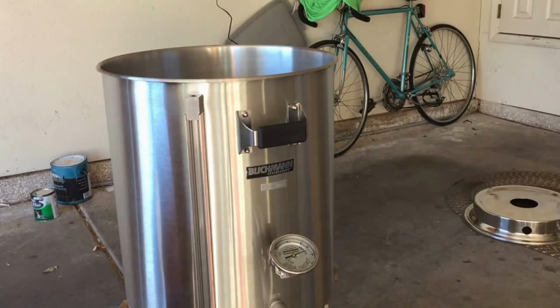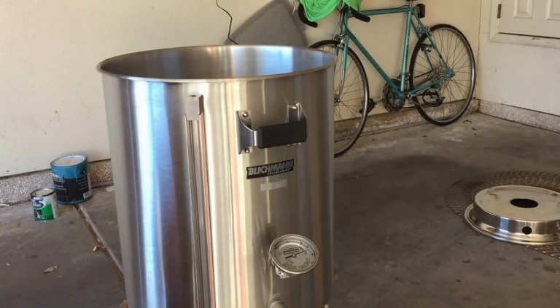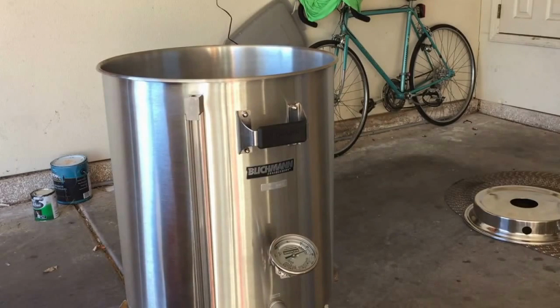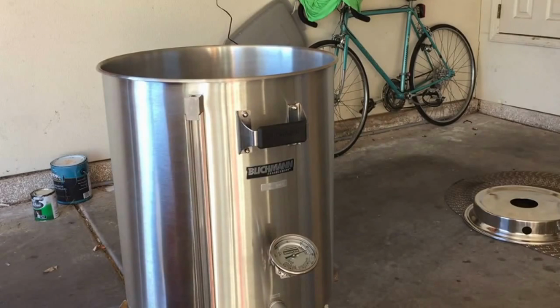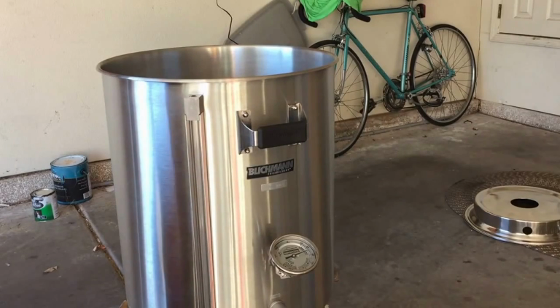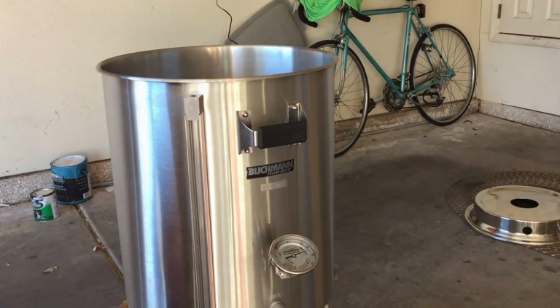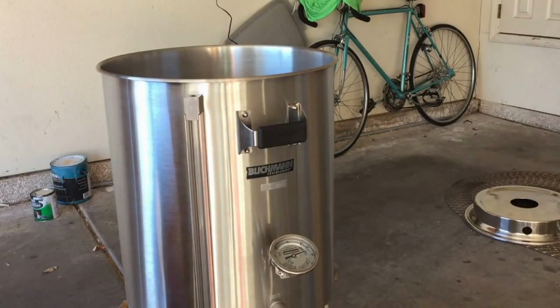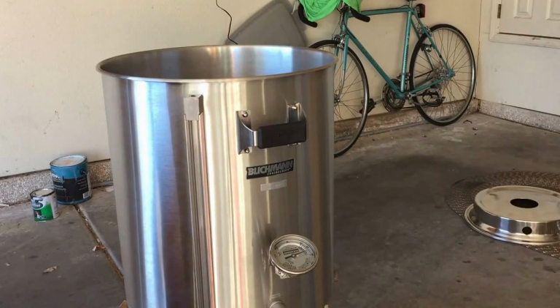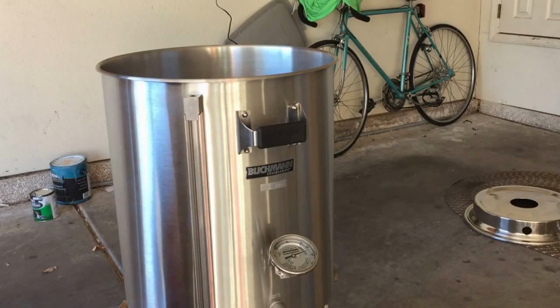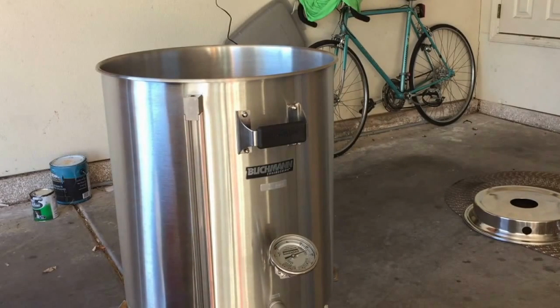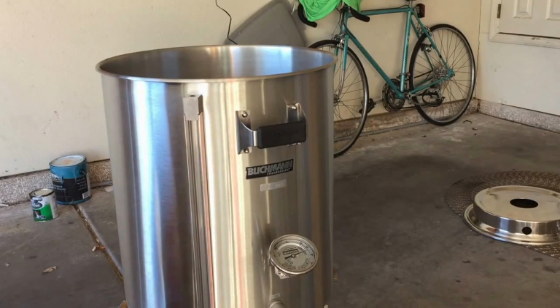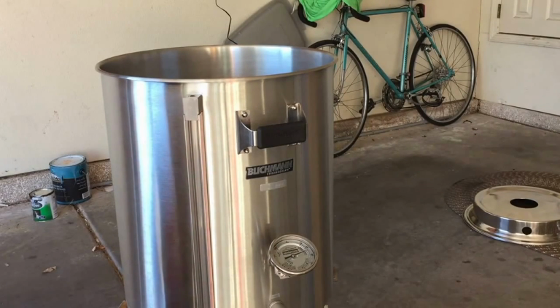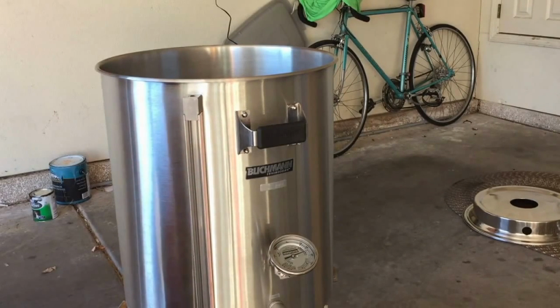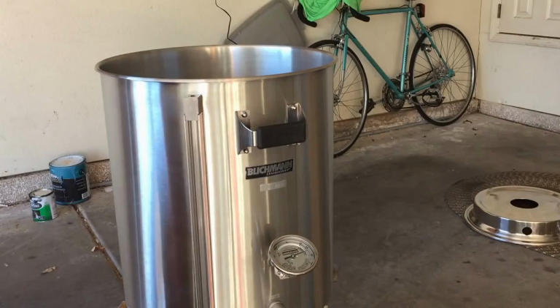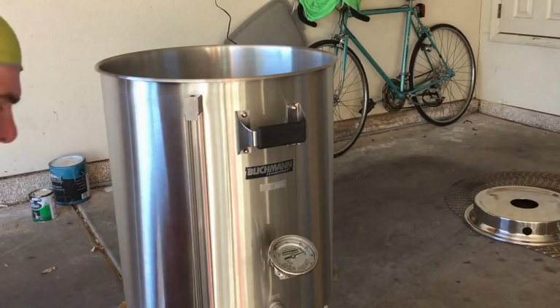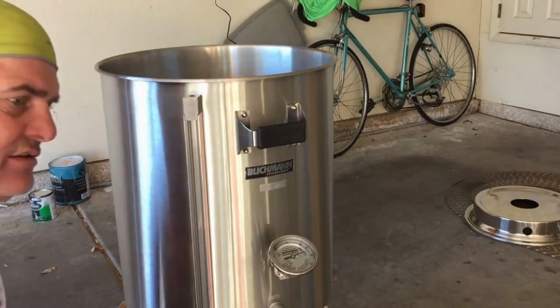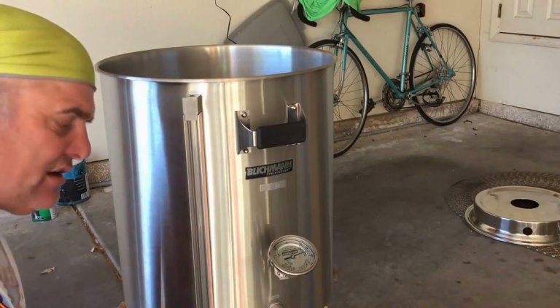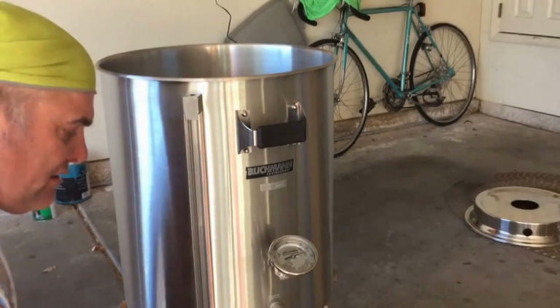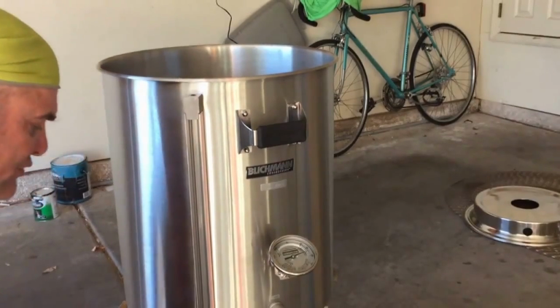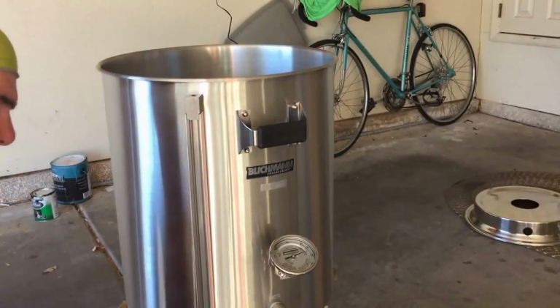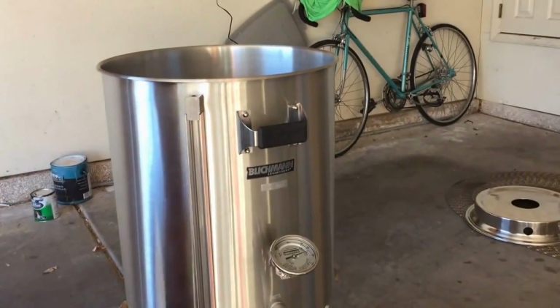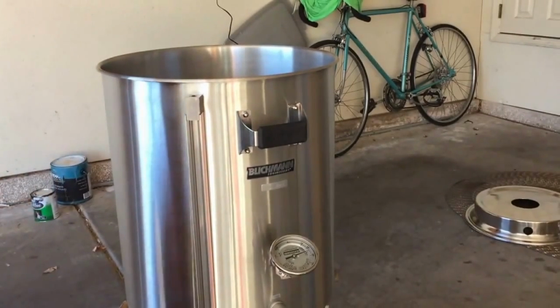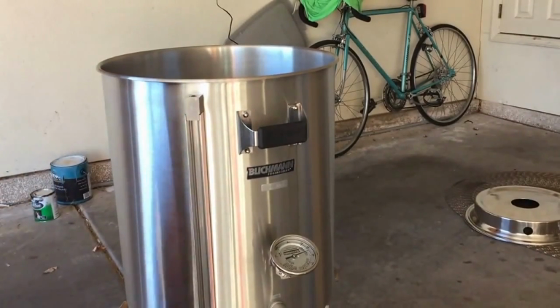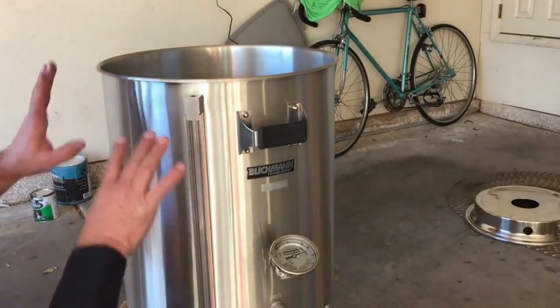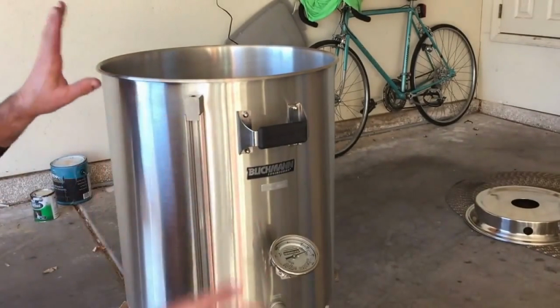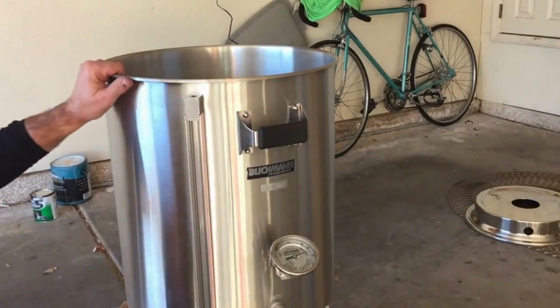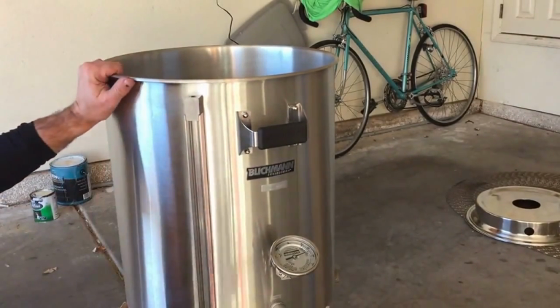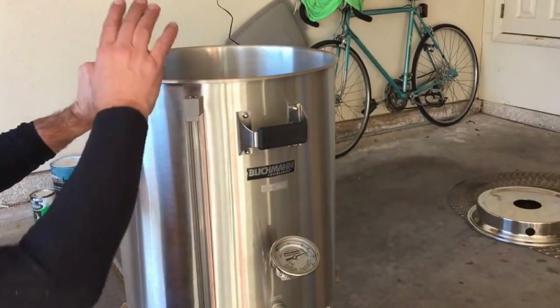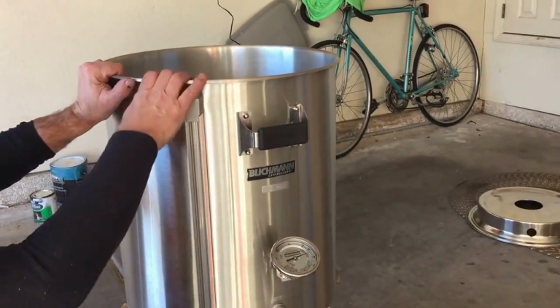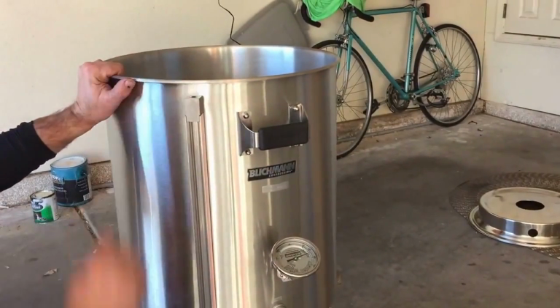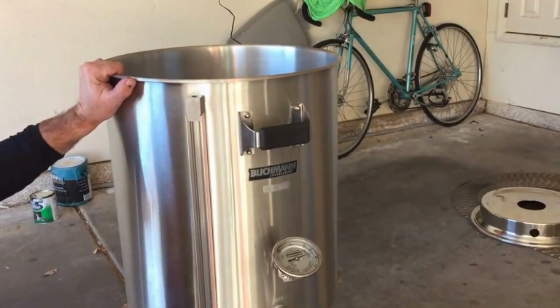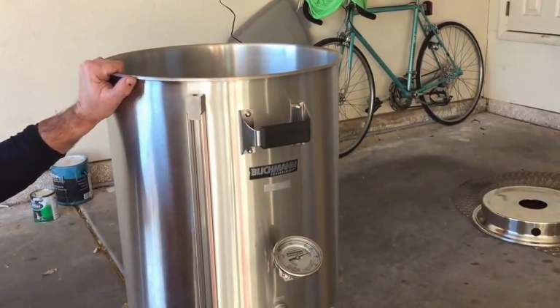I'm going to give this a silver leak test and try firing it up one time on this alone, then we'll put the top on later.